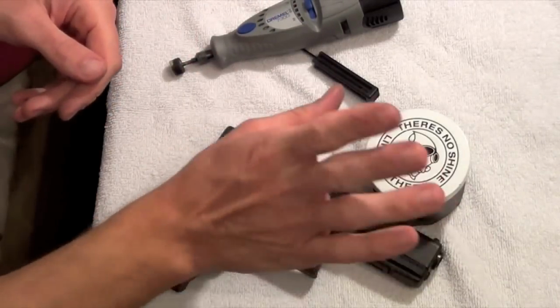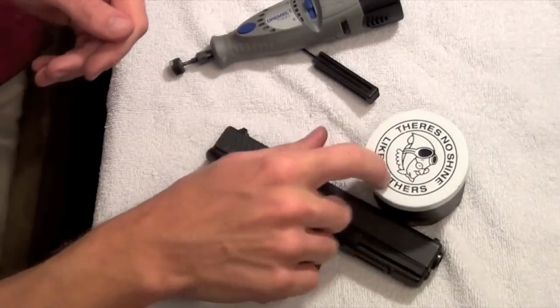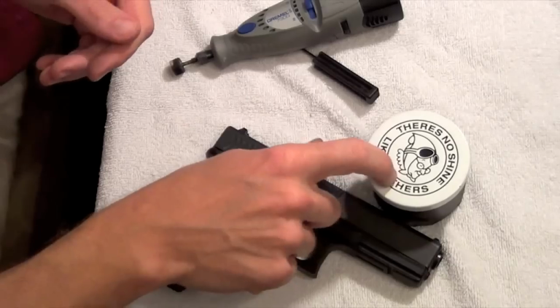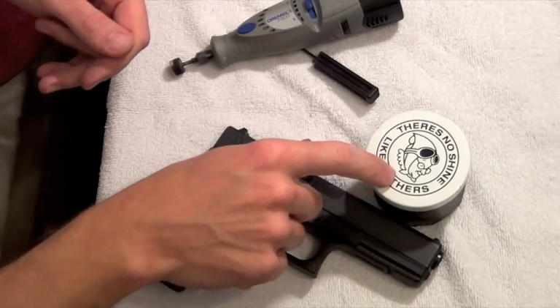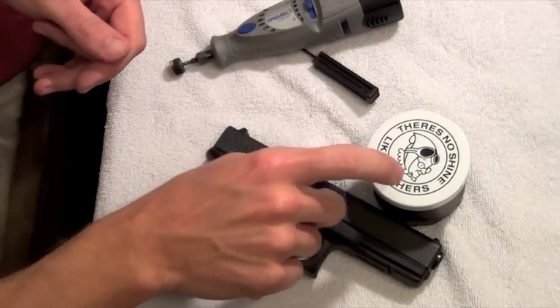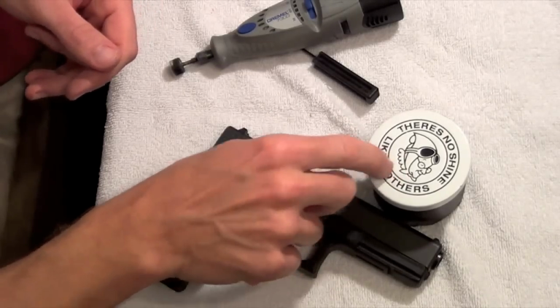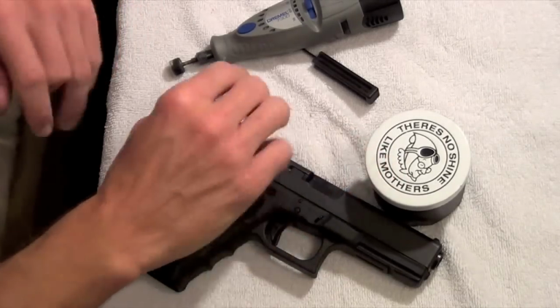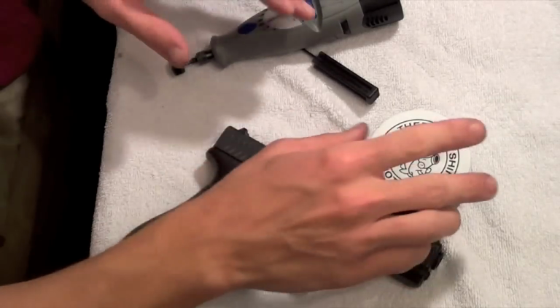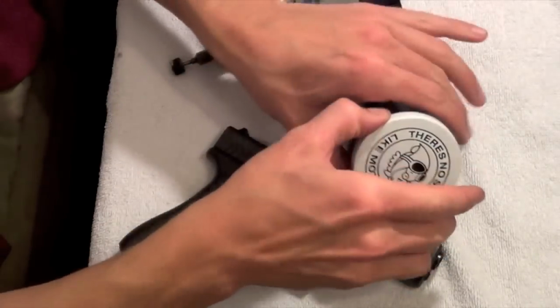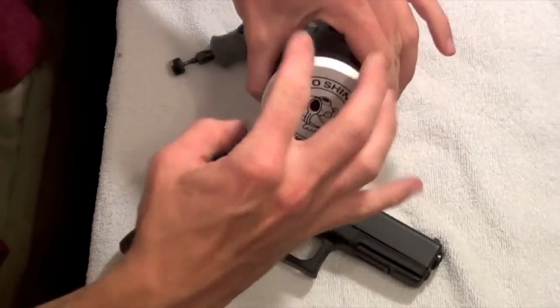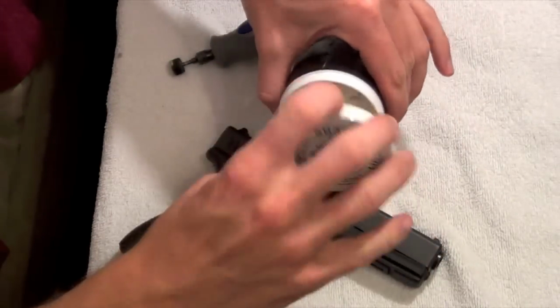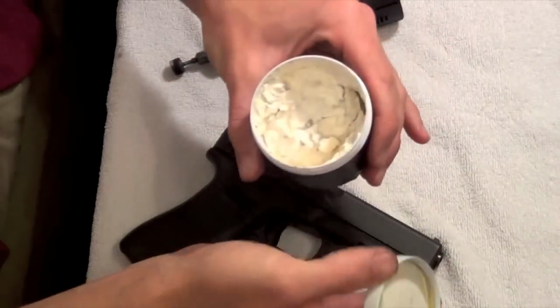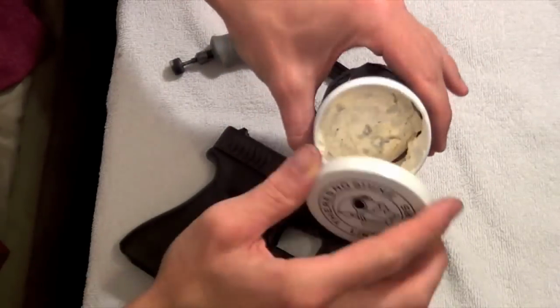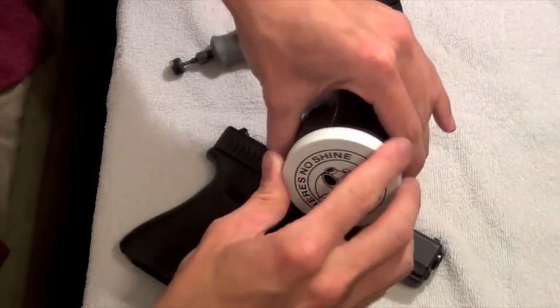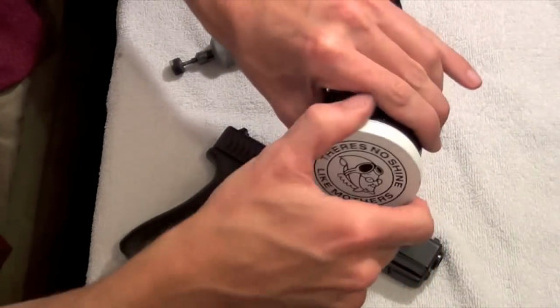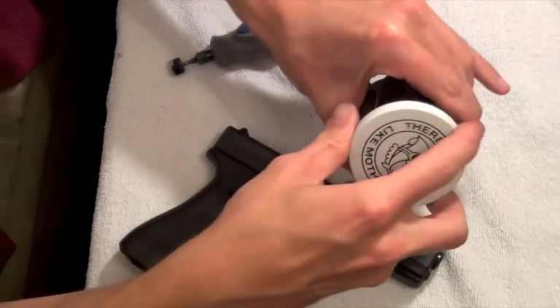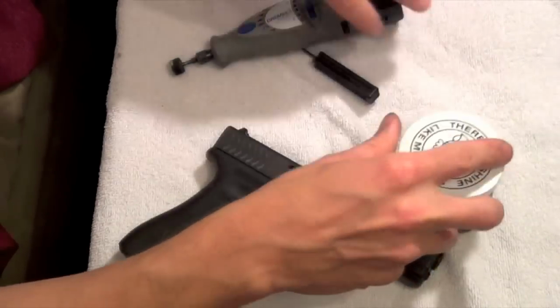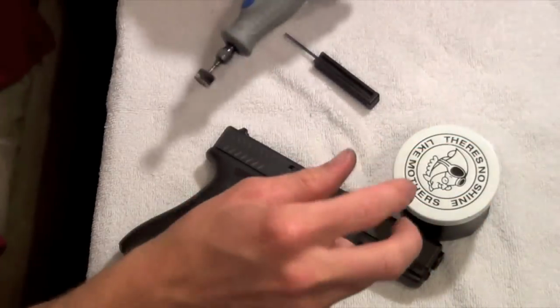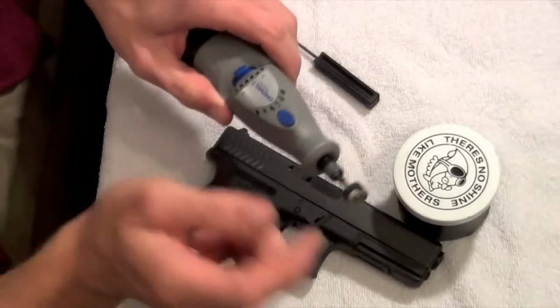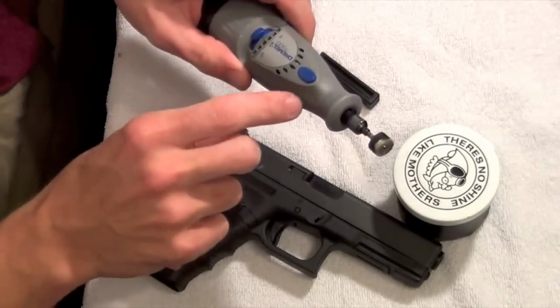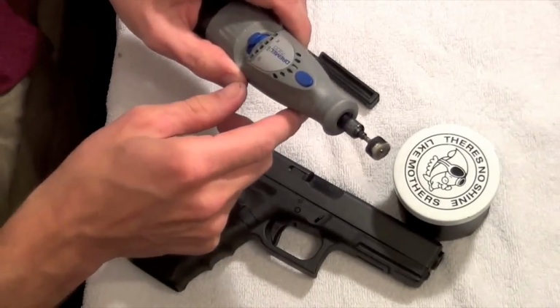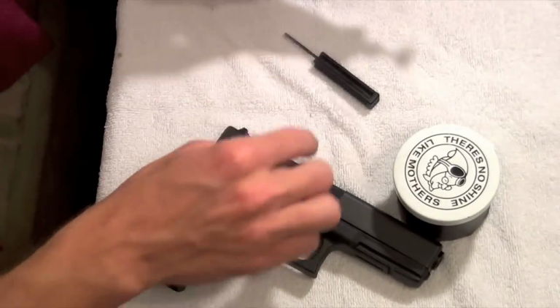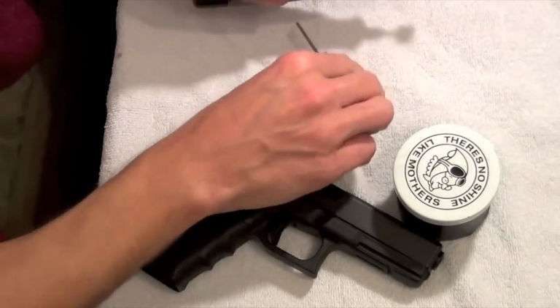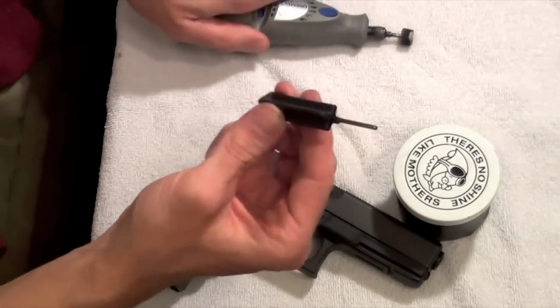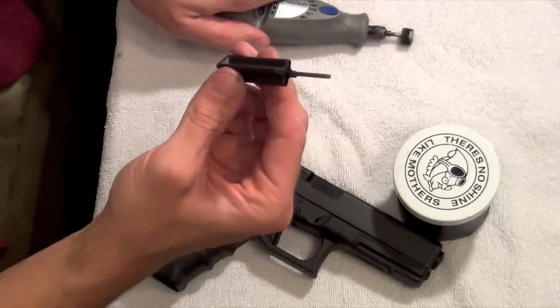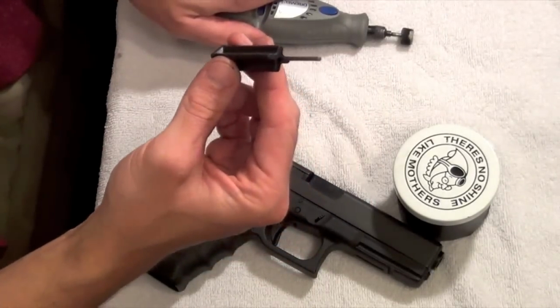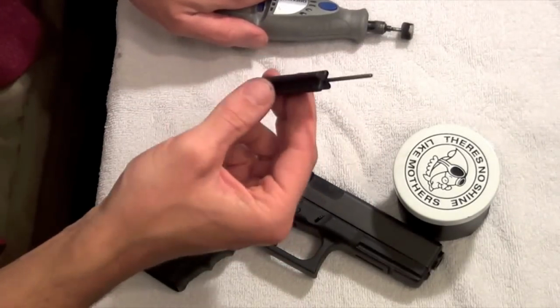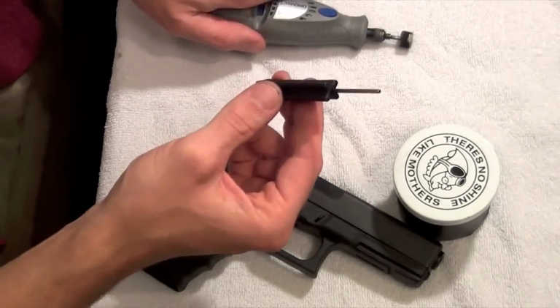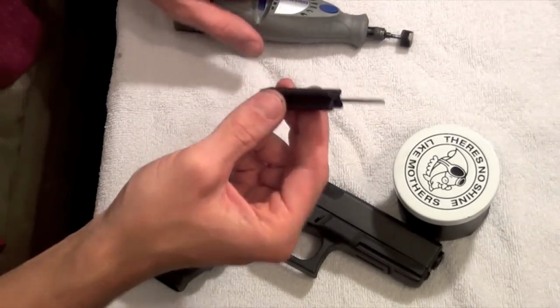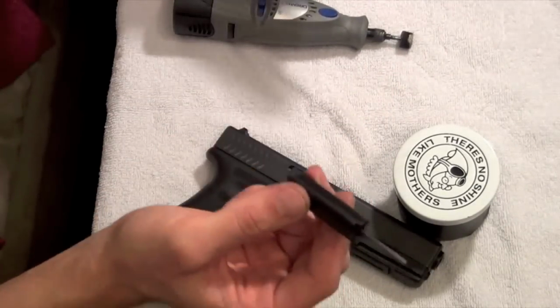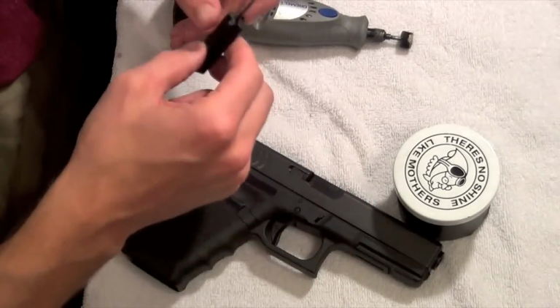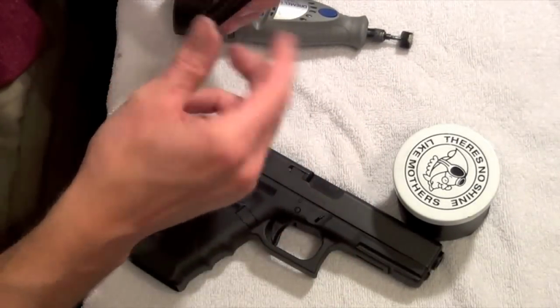We have a Mother's Polish here — it's standard Mother's Polish, nothing special — a Dremel polishing wheel, and a Glock tool or a punch, whichever one you have. And that's all we need.